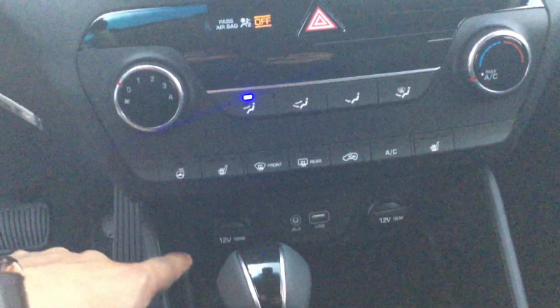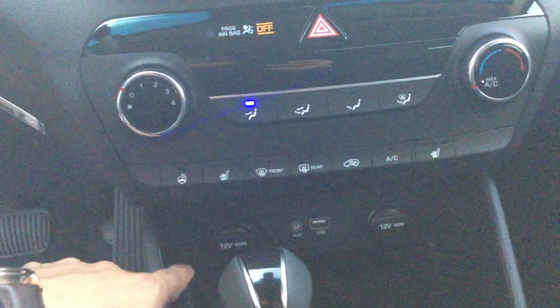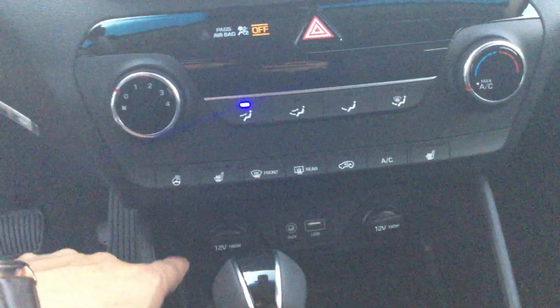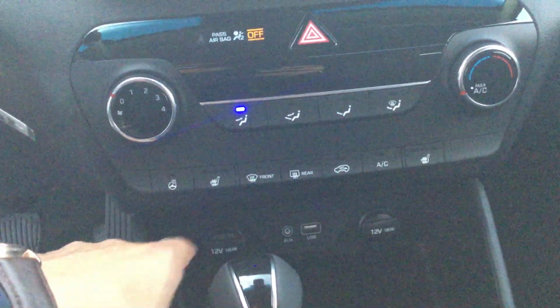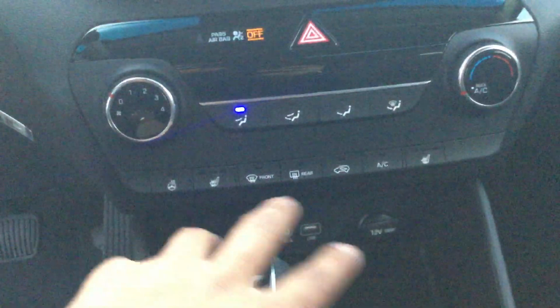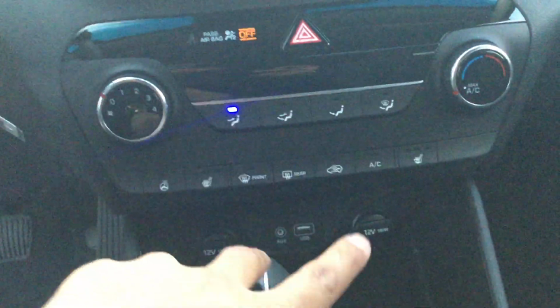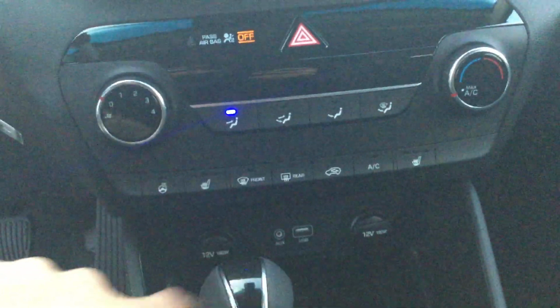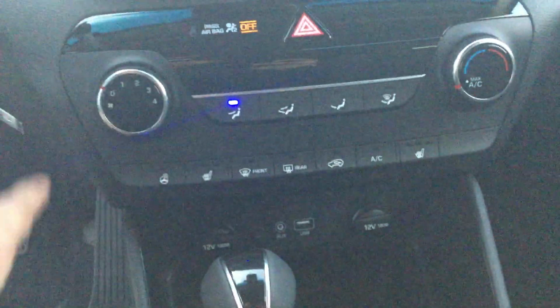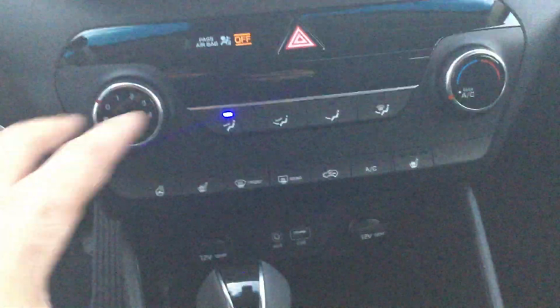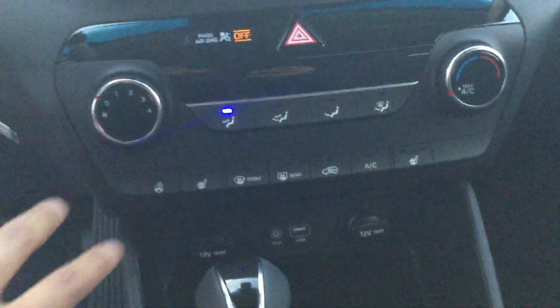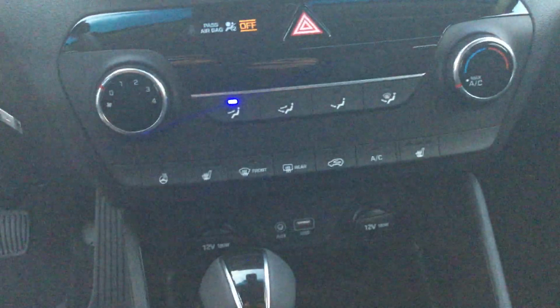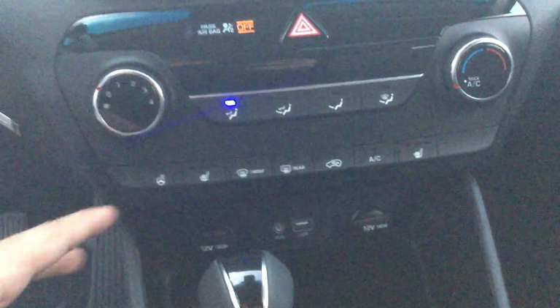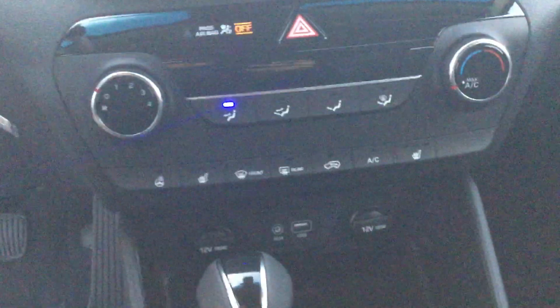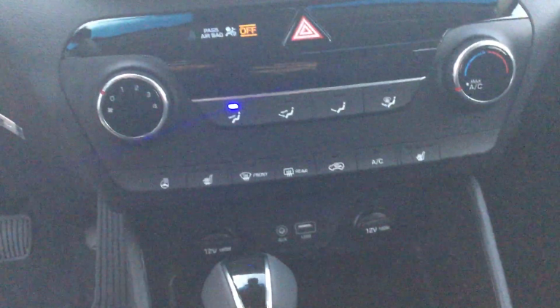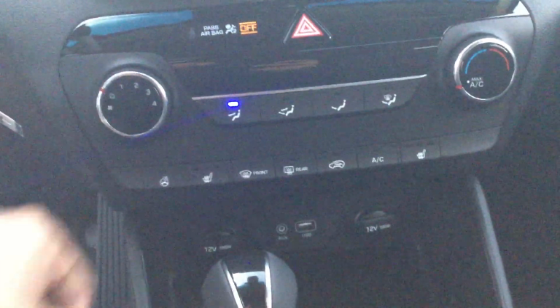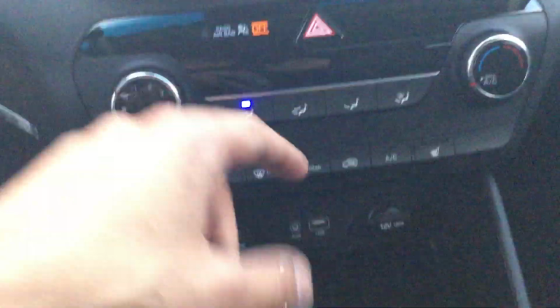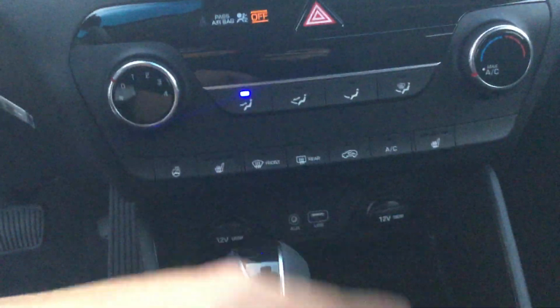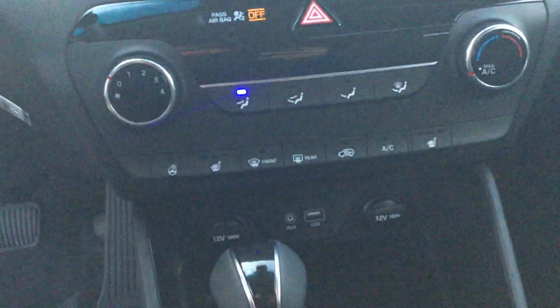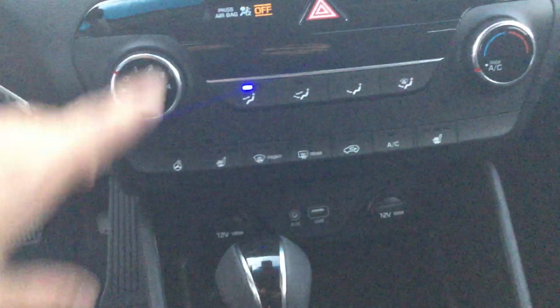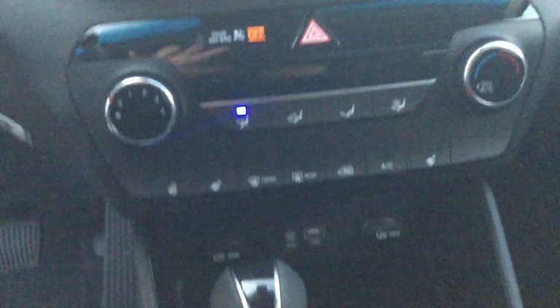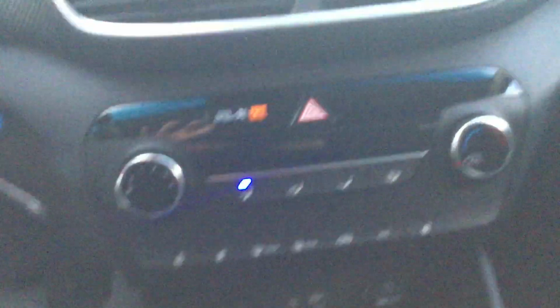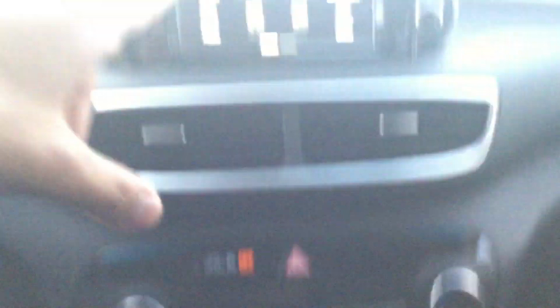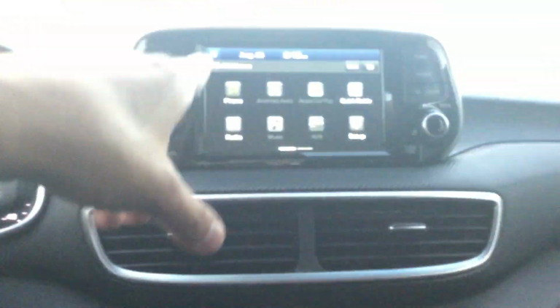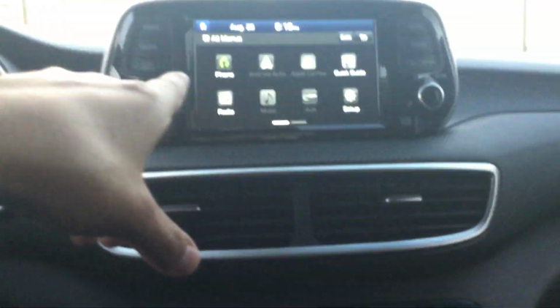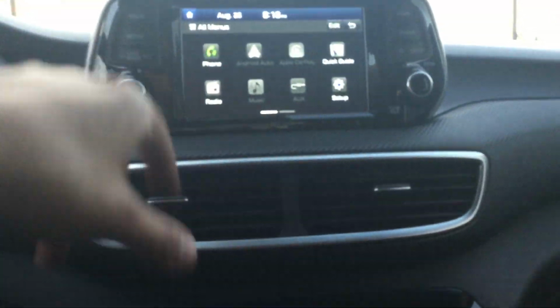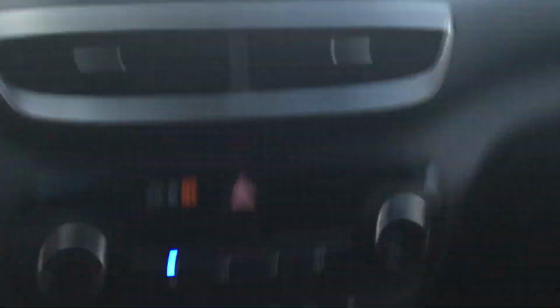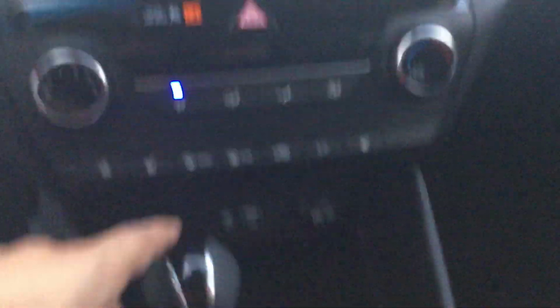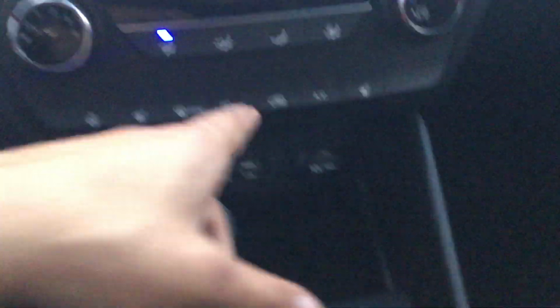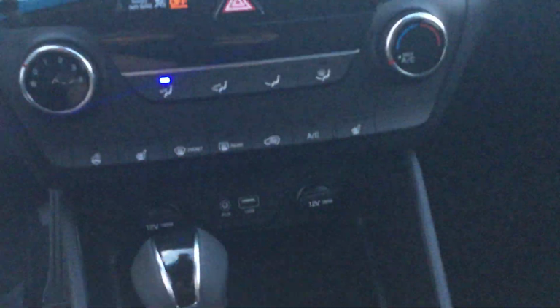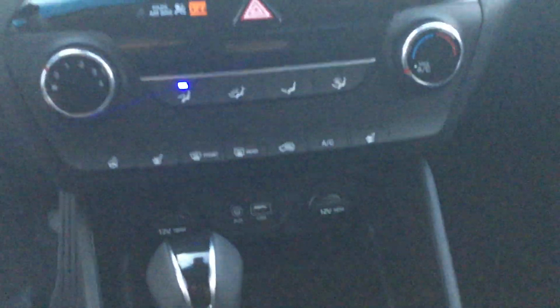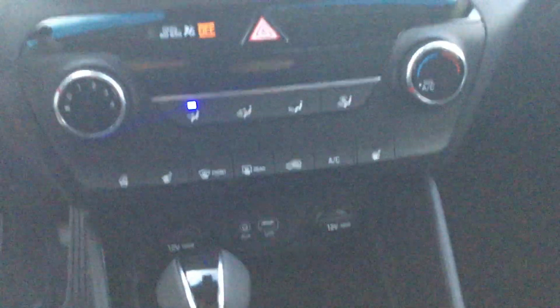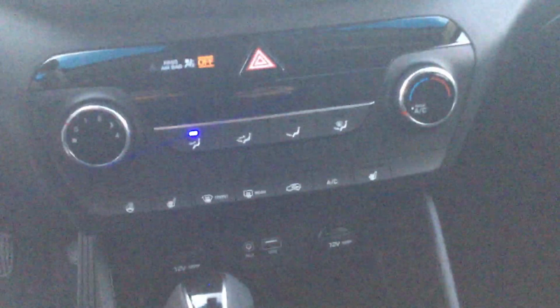Over here you see you have two 12-volt chargers that are capable of charging your phone super fast, a USB-compatible output that connects to the infotainment system, and an auxiliary input.